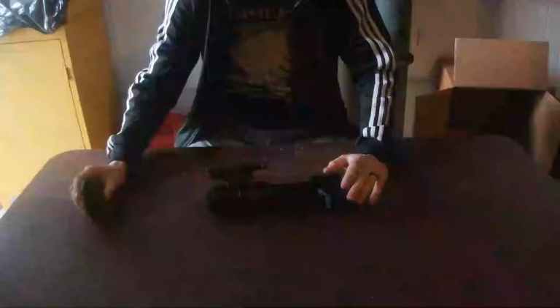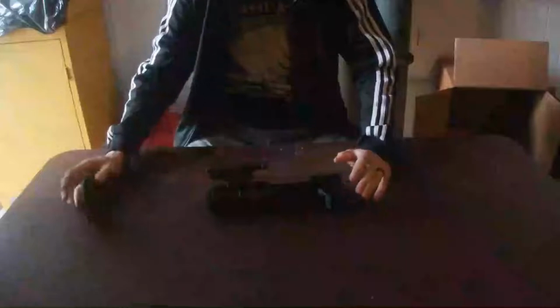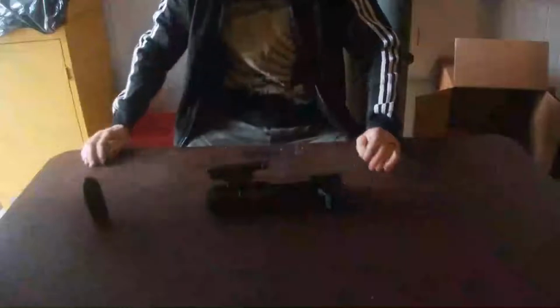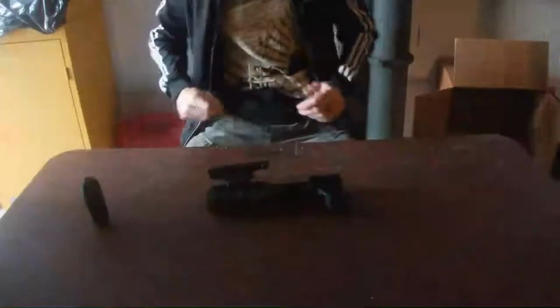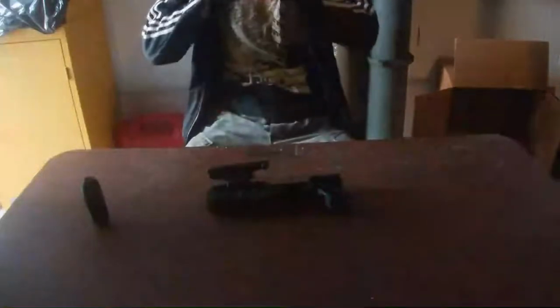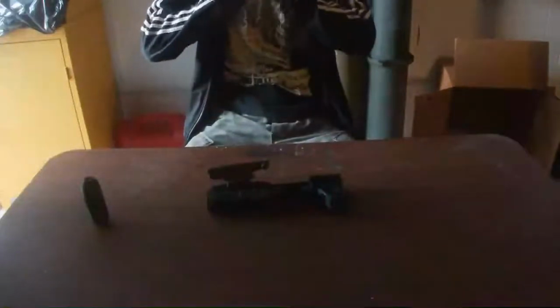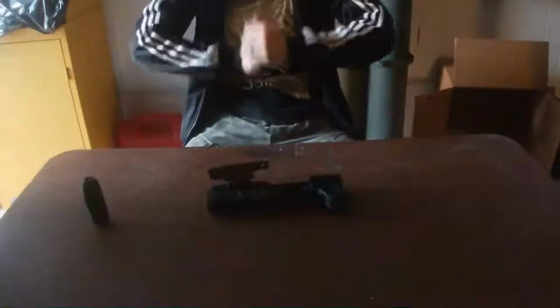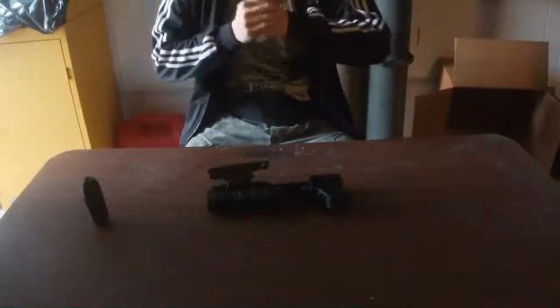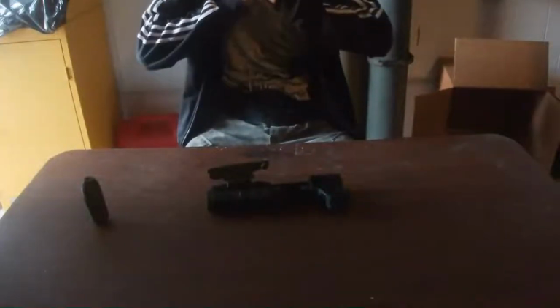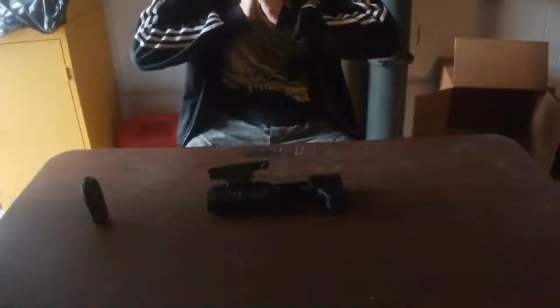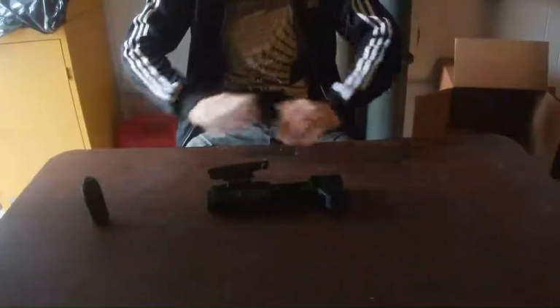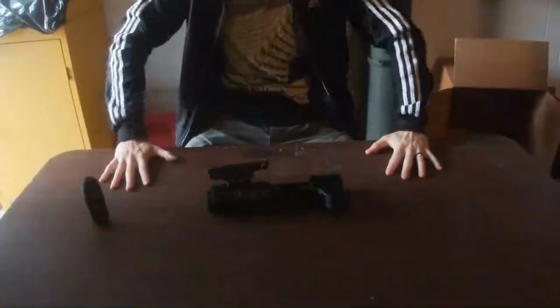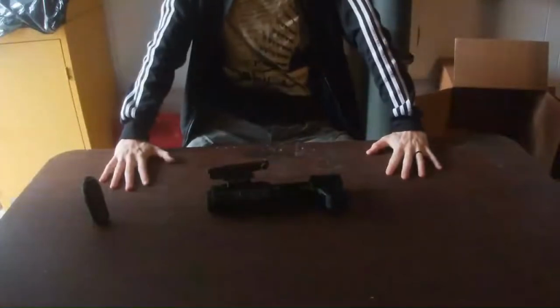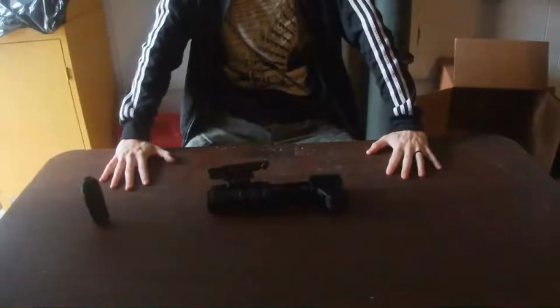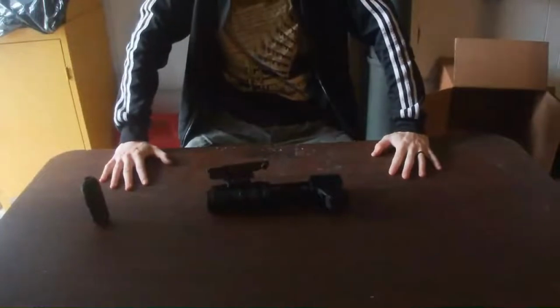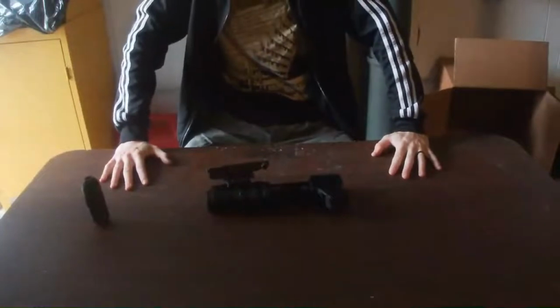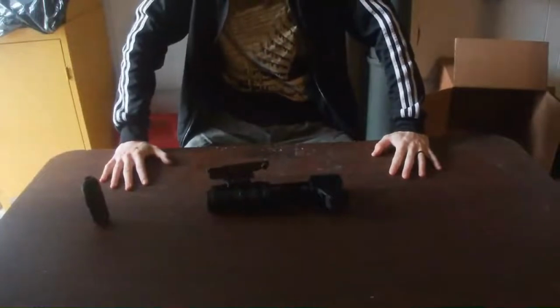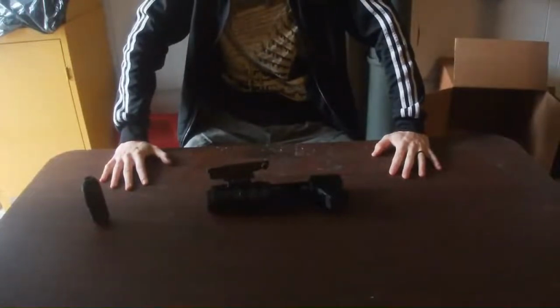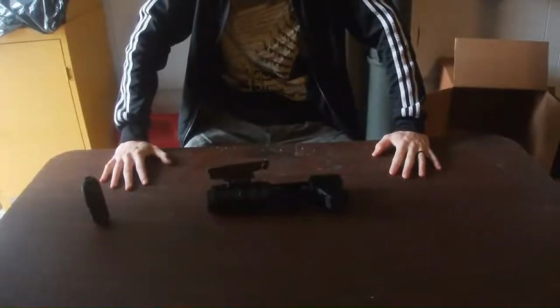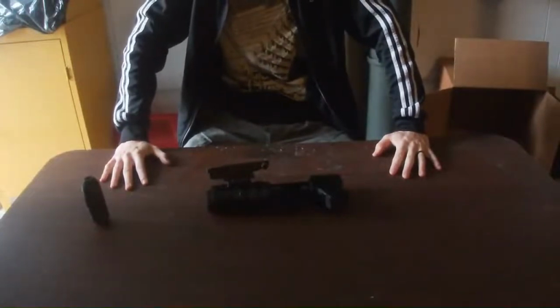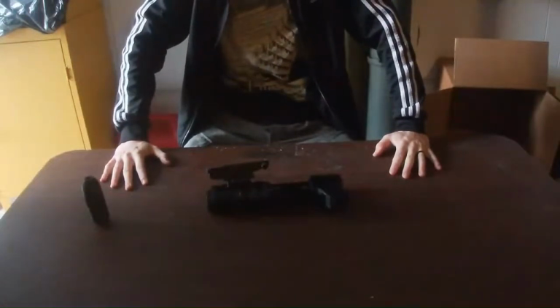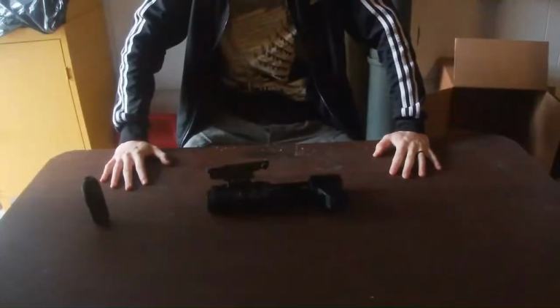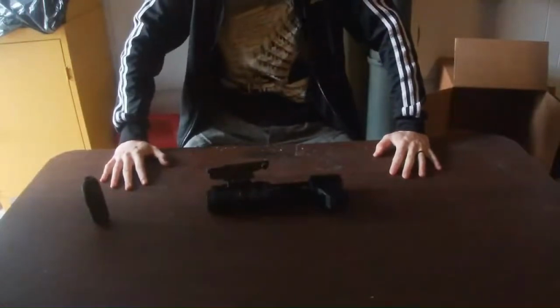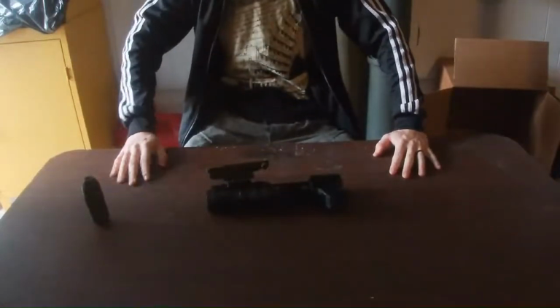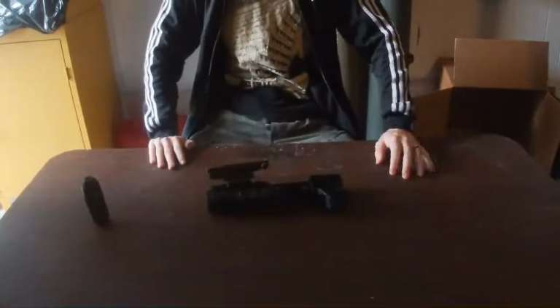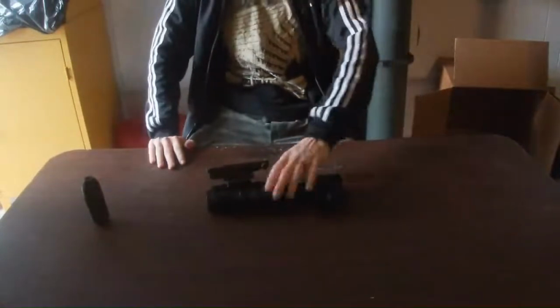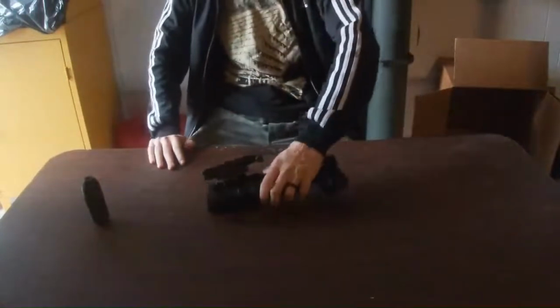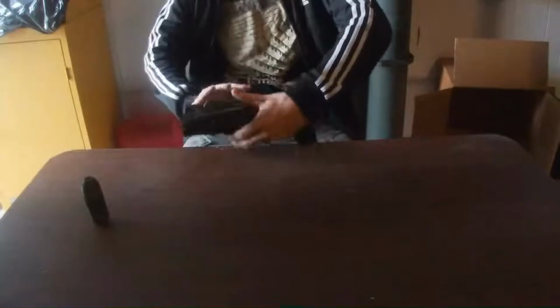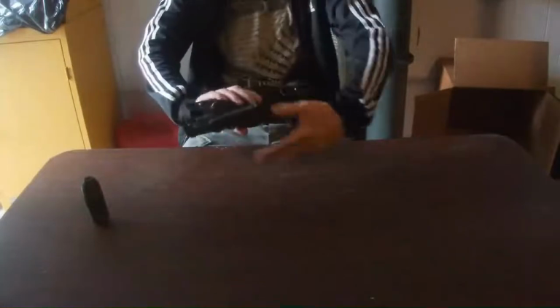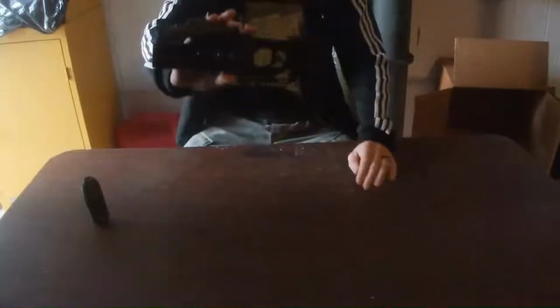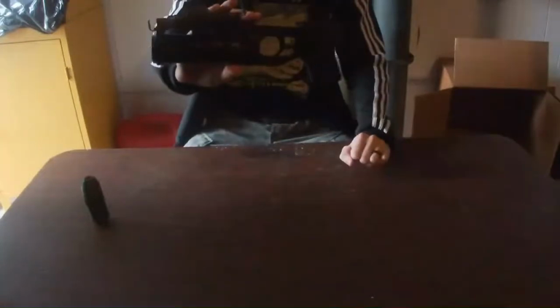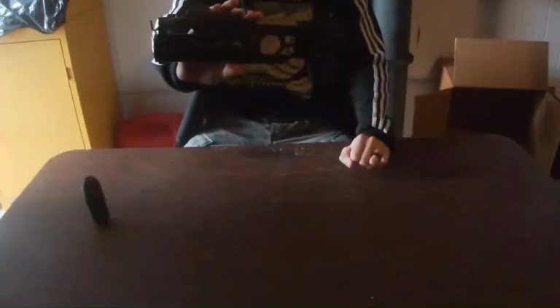Alright everybody, what's up today, this beautiful Sunday morning, my wonderful fanatics, followers, extremists. Today I have the GP37.